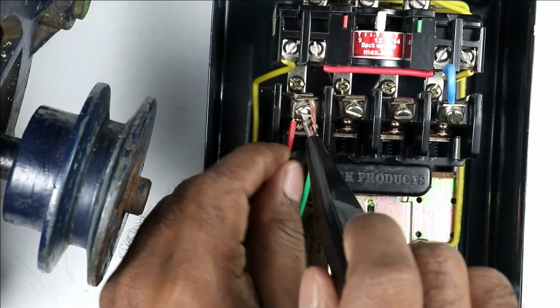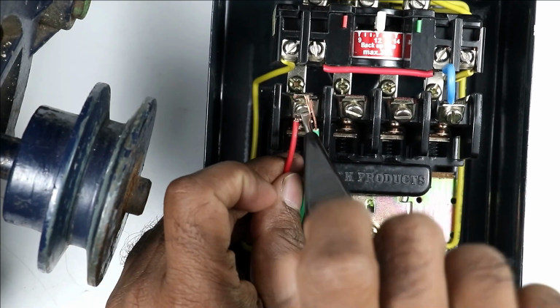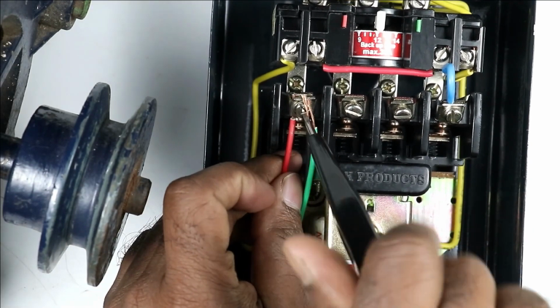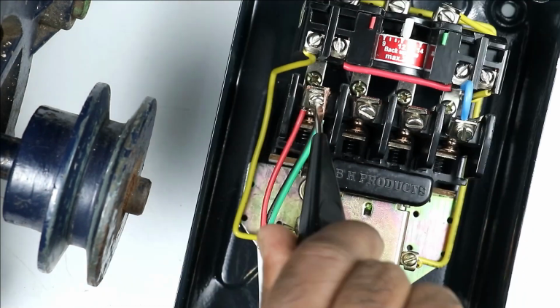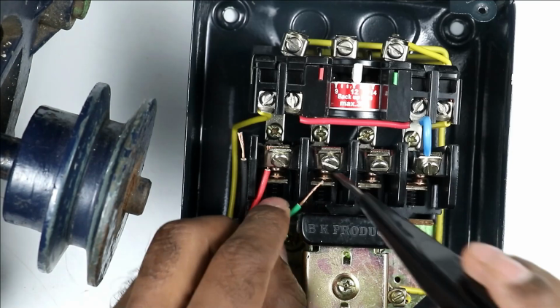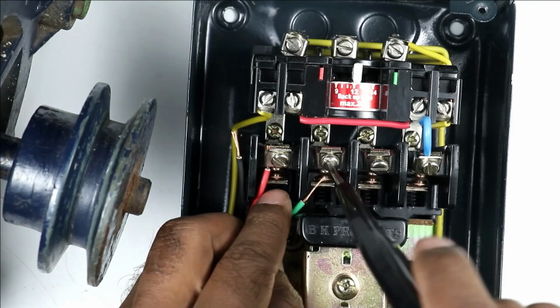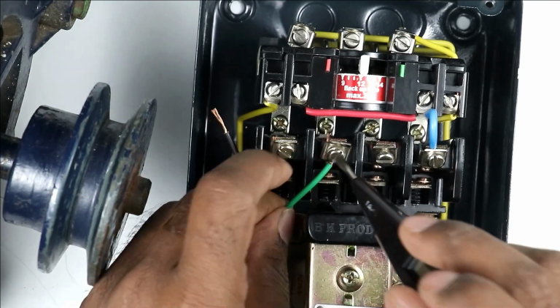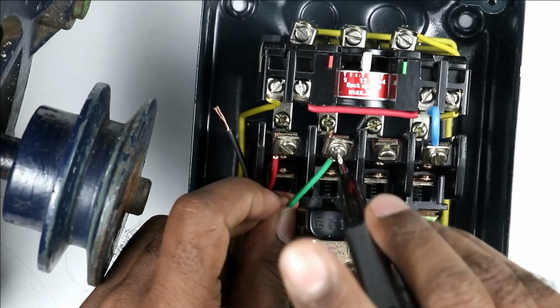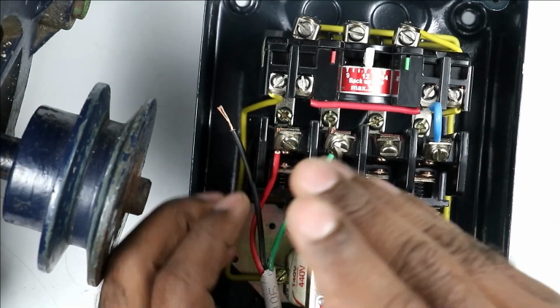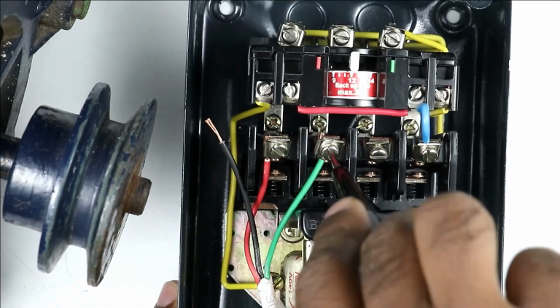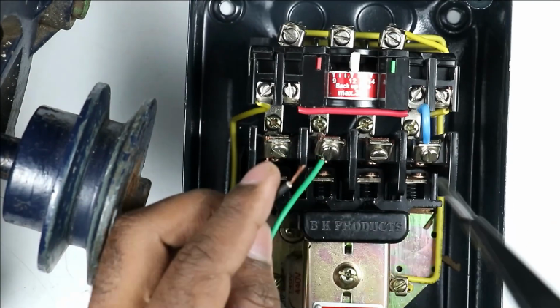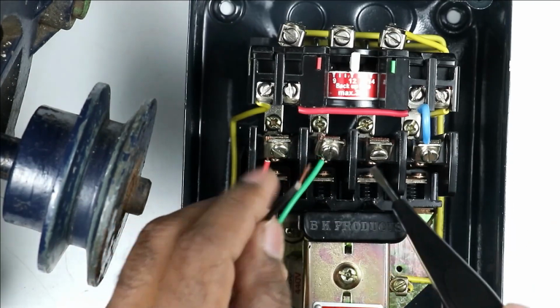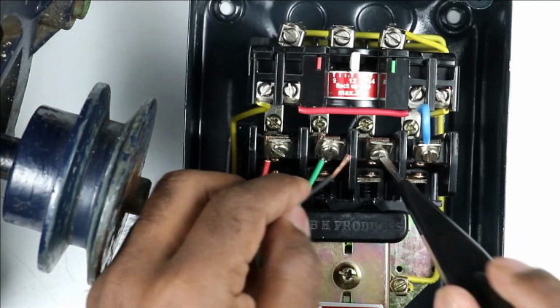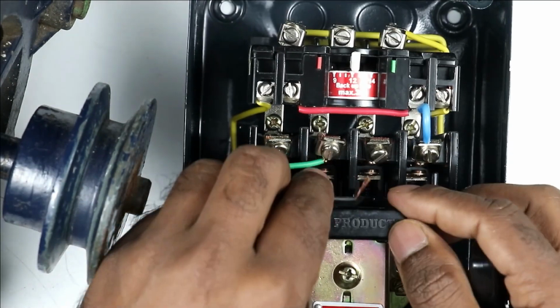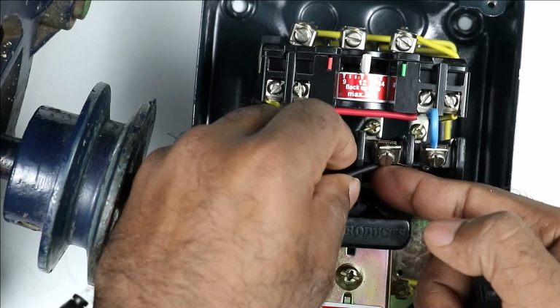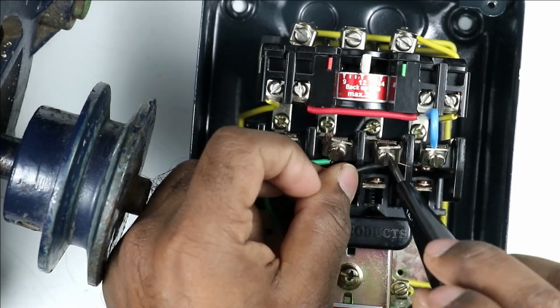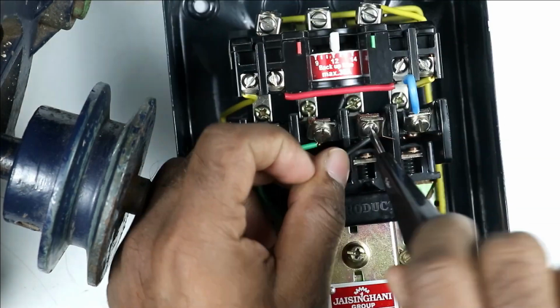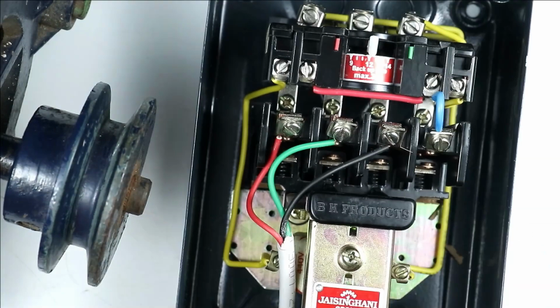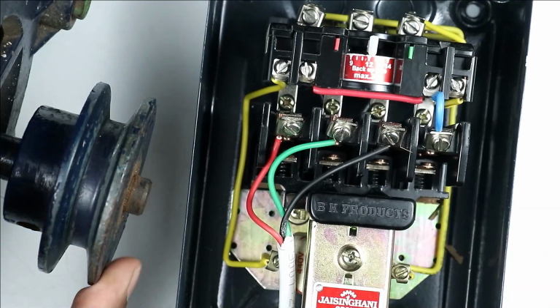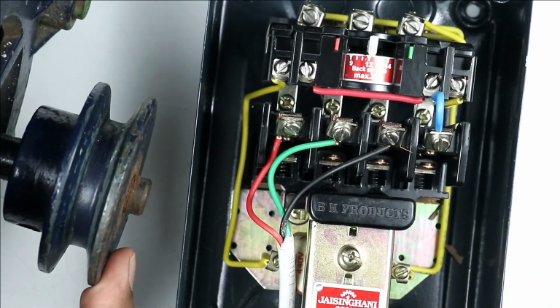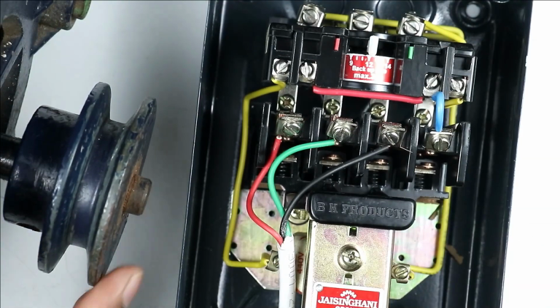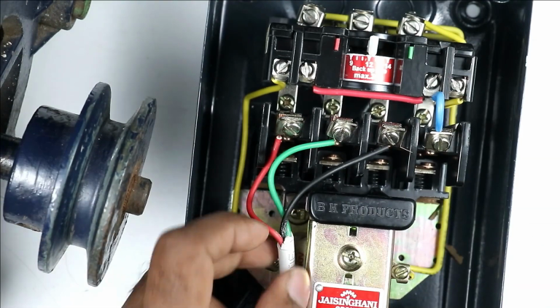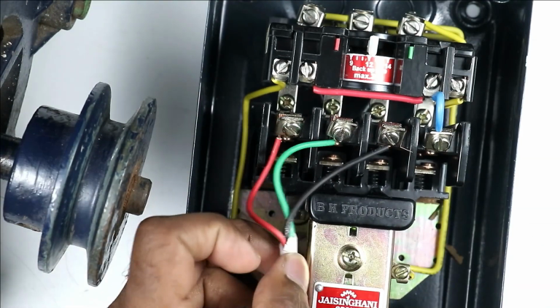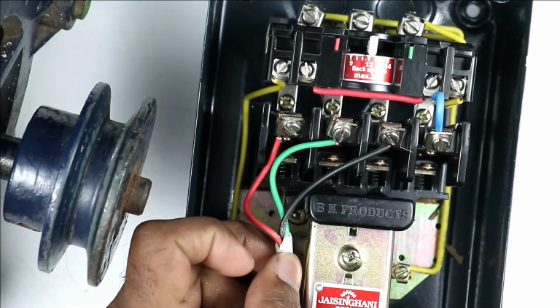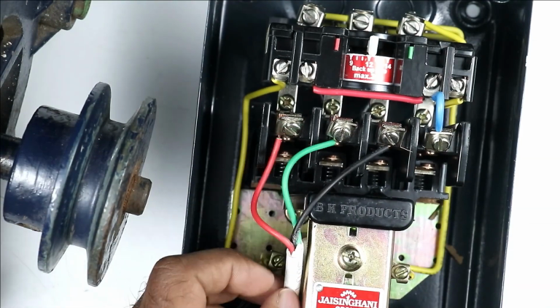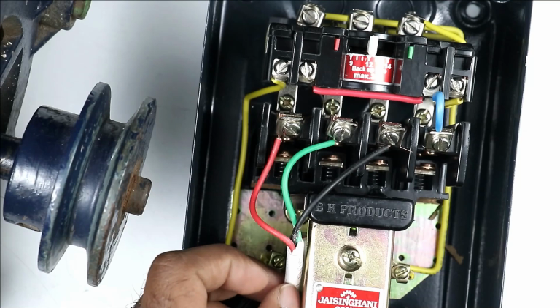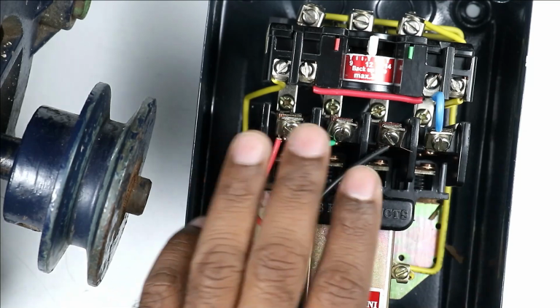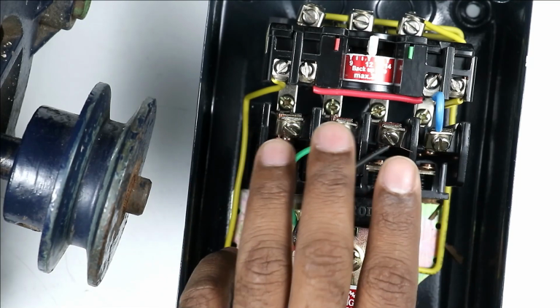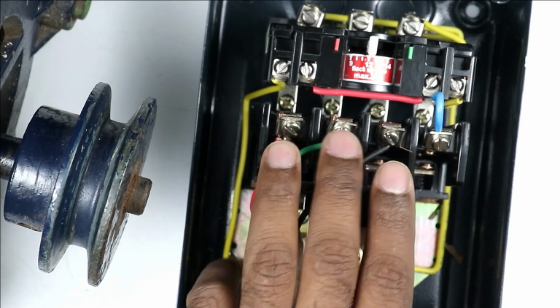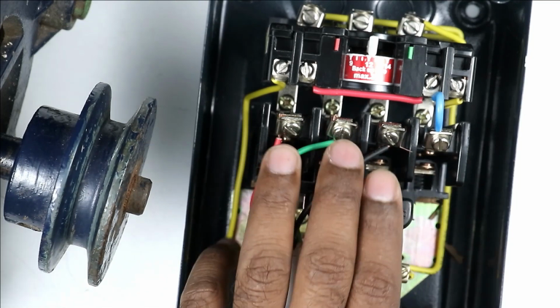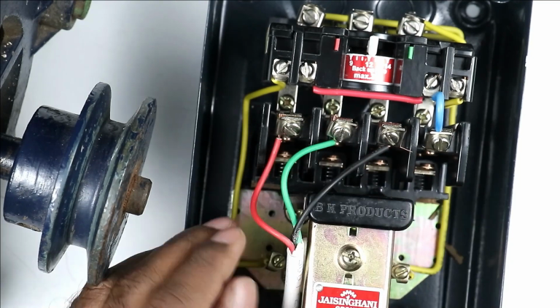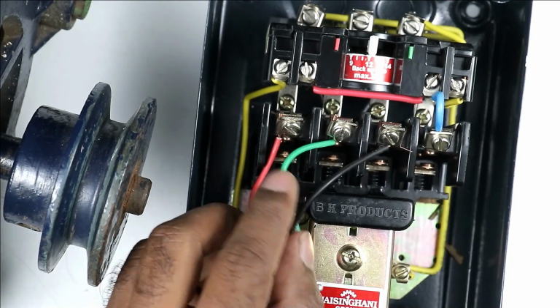I am connecting the R-phase wire on the first terminal, the Y-phase wire on the second terminal, and this black wire on the third terminal. The power supply which goes to the motor will be through this cable, and all three wires of the cable are connected with these three terminals.